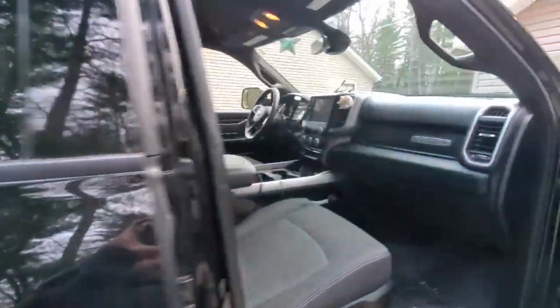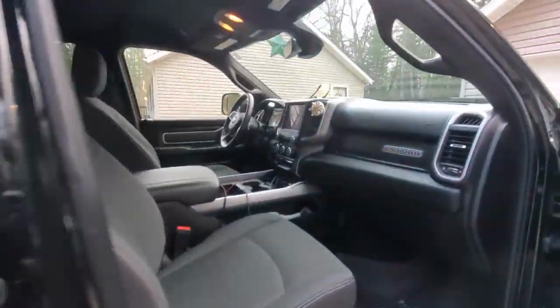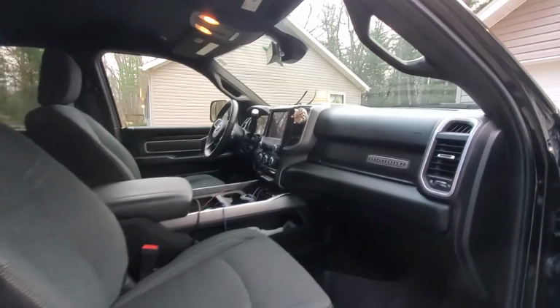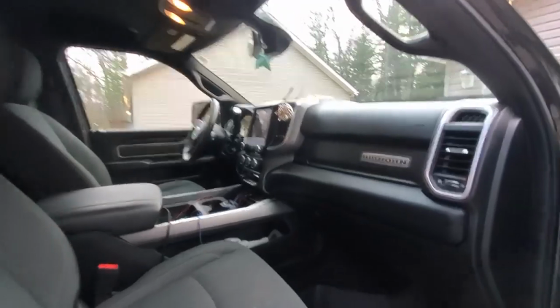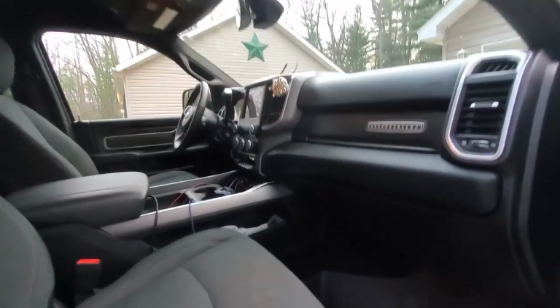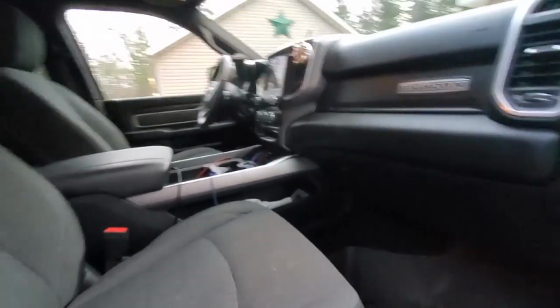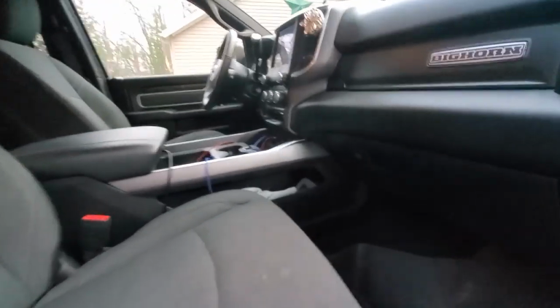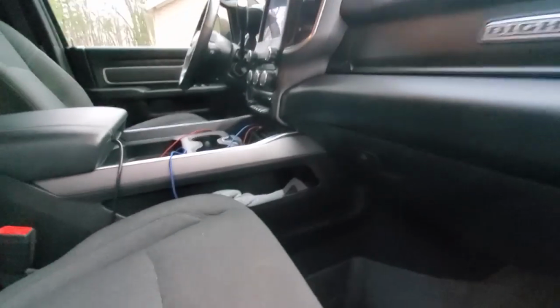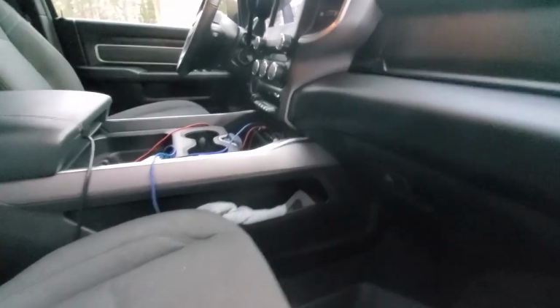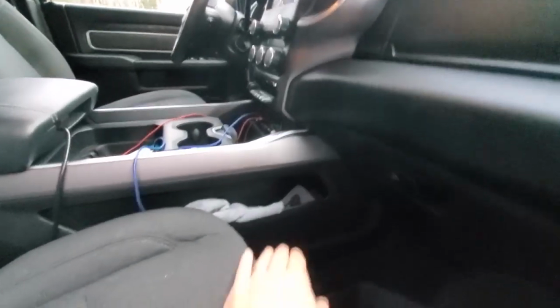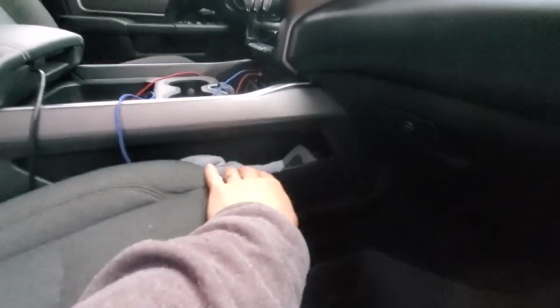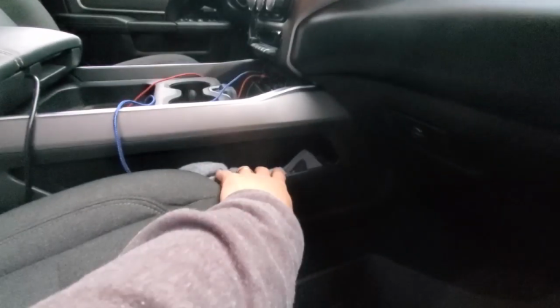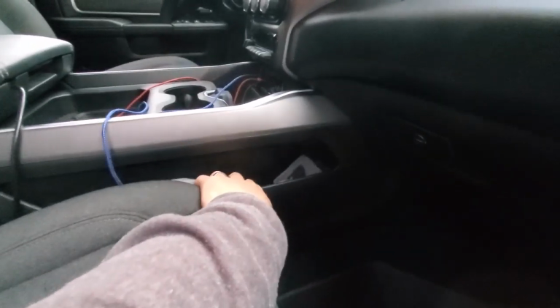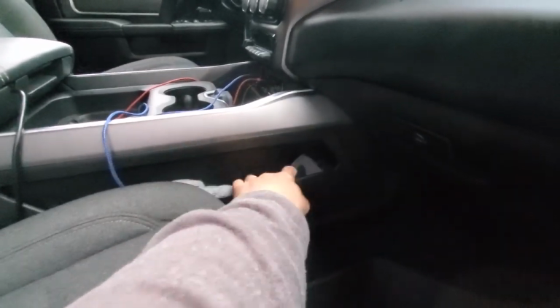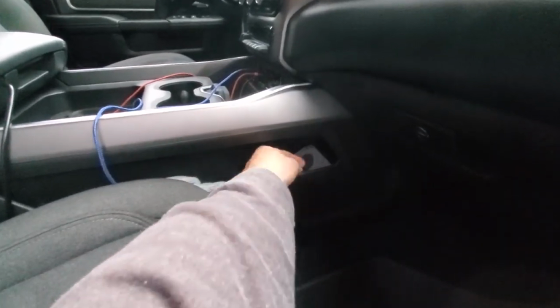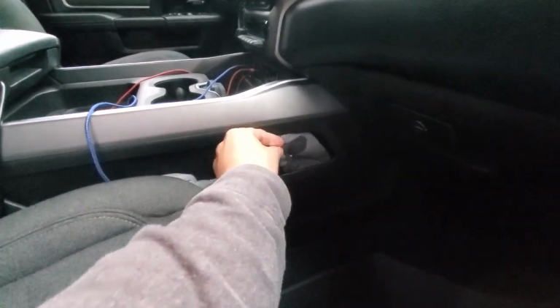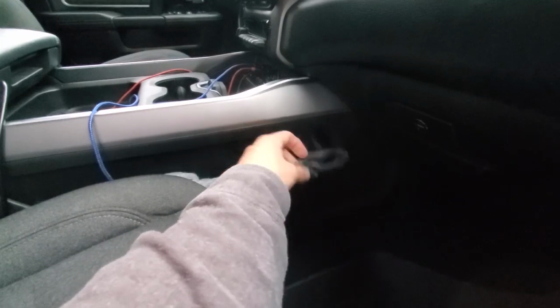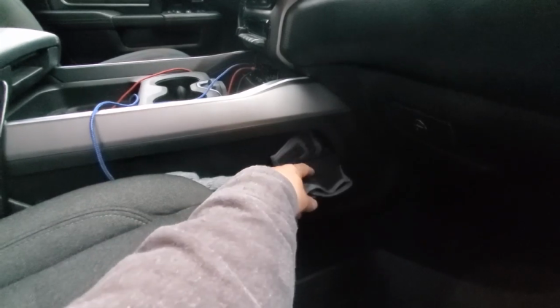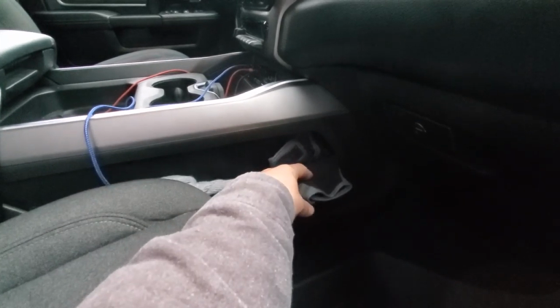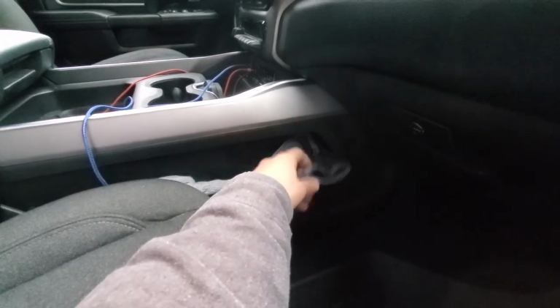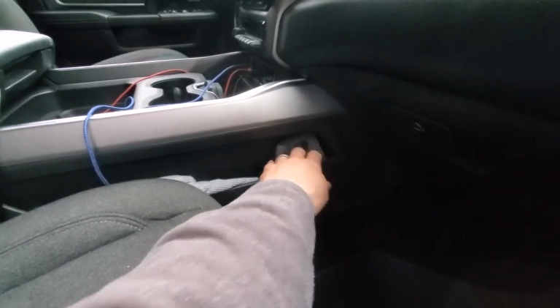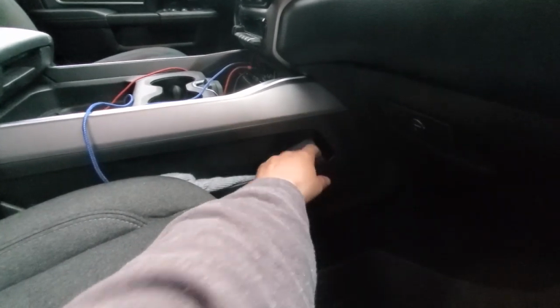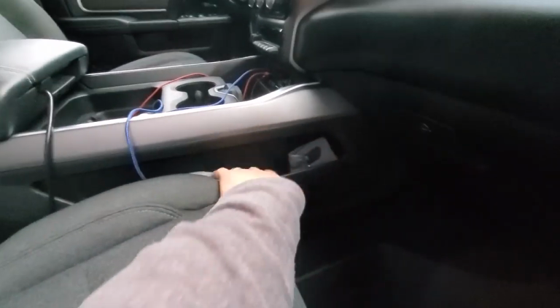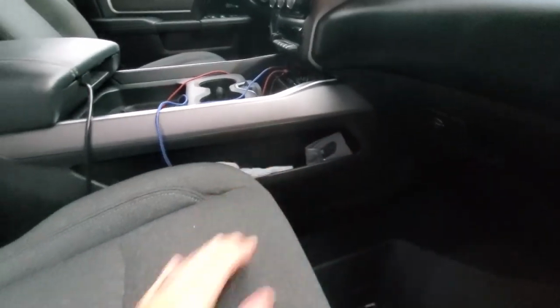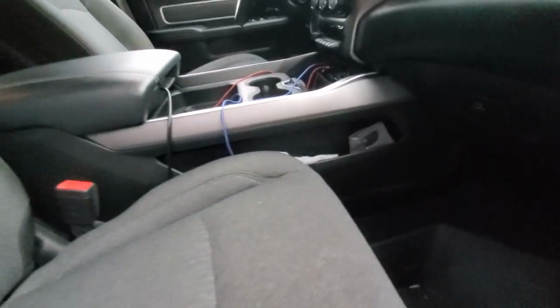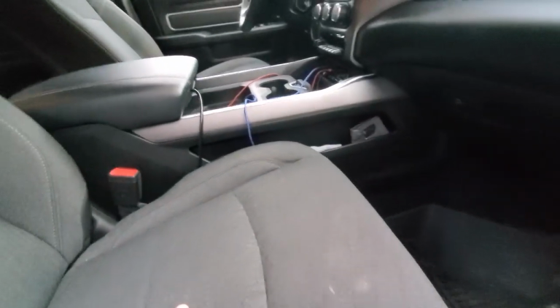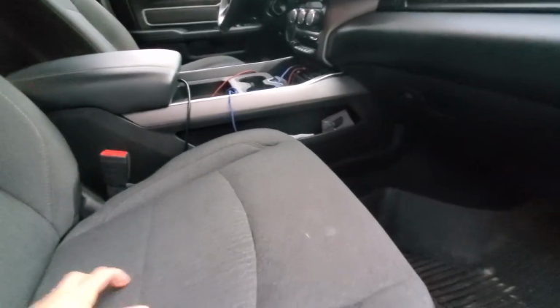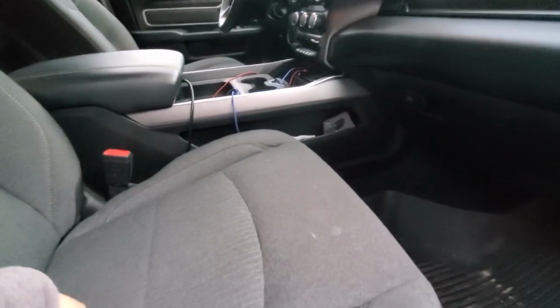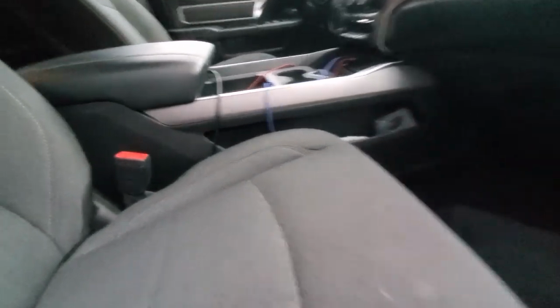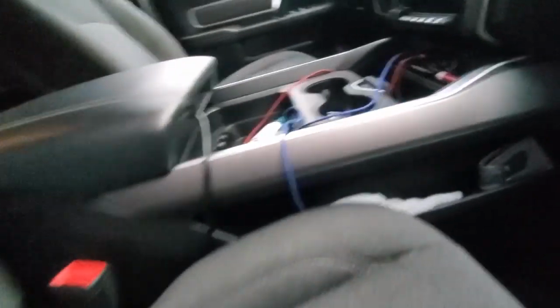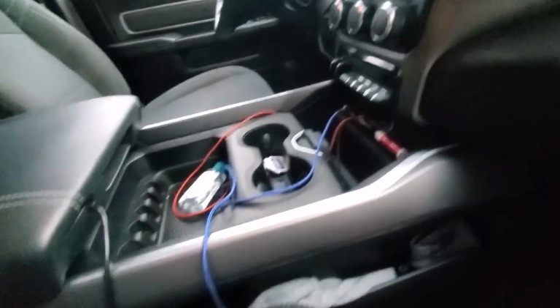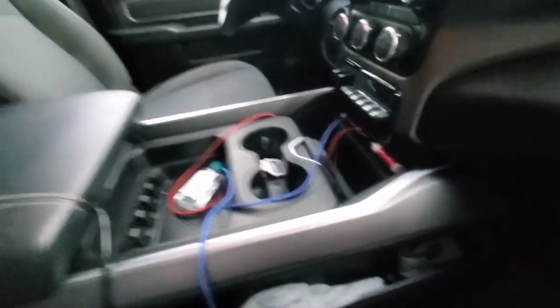In every vehicle I have you're going to find plenty of hats and plenty of gloves. There's going to be hats and gloves in every single vehicle — it's just mandatory as far as I'm concerned.